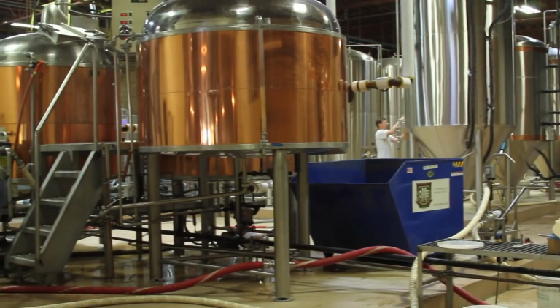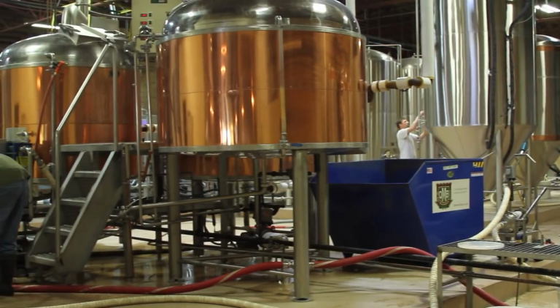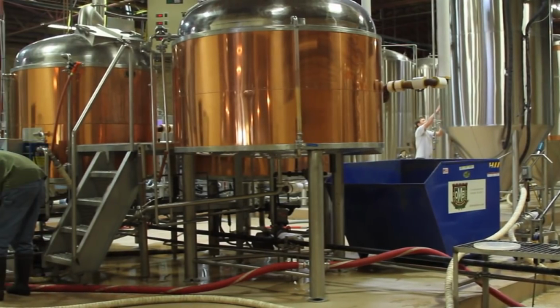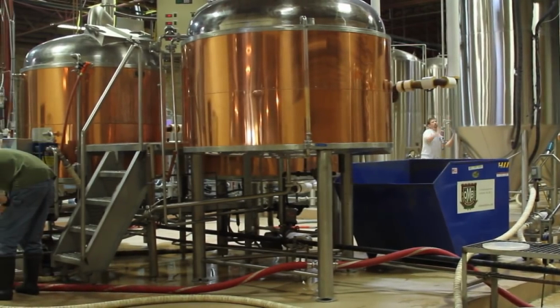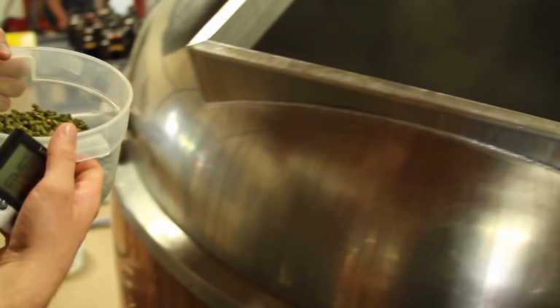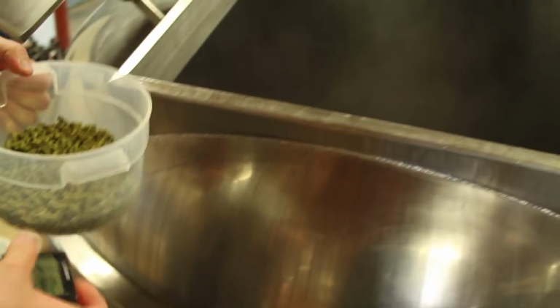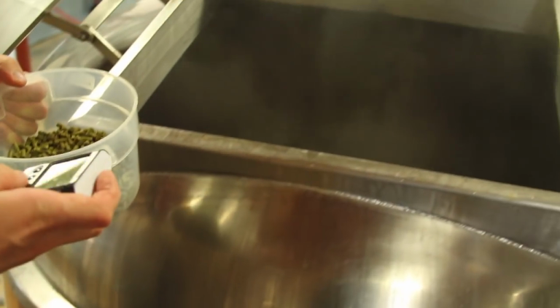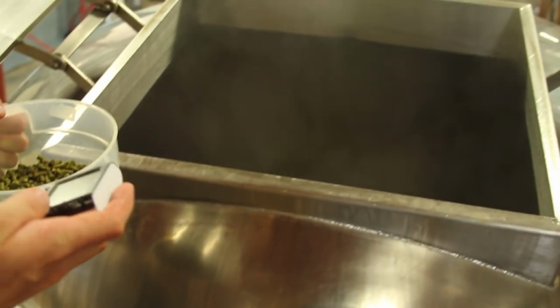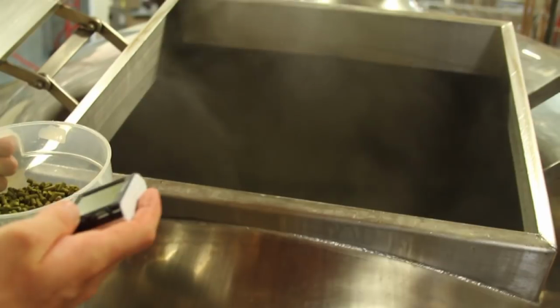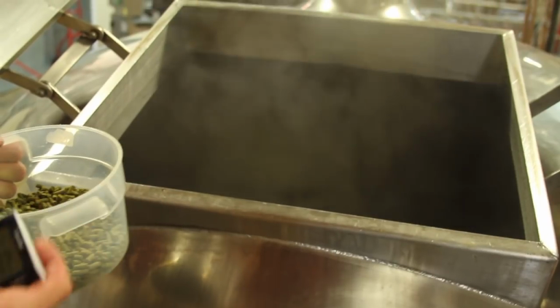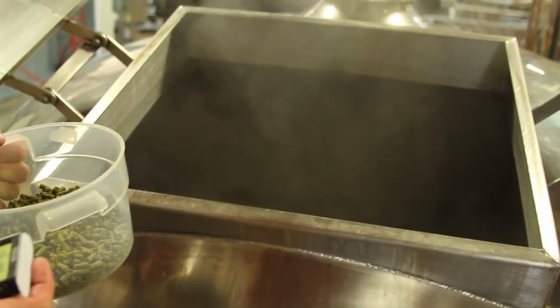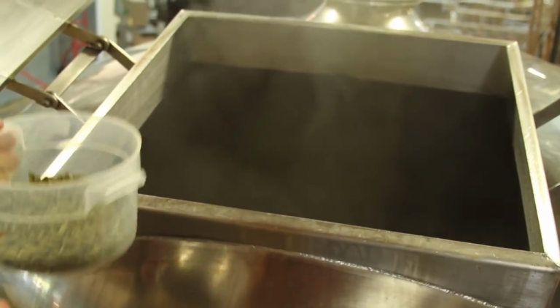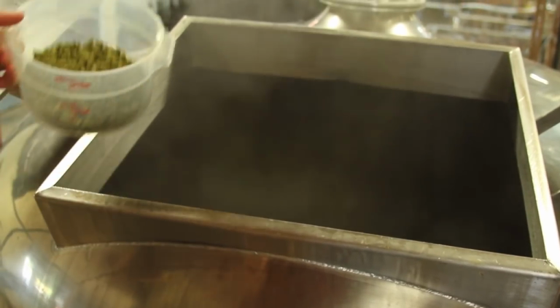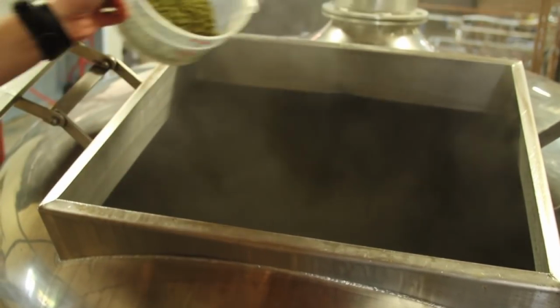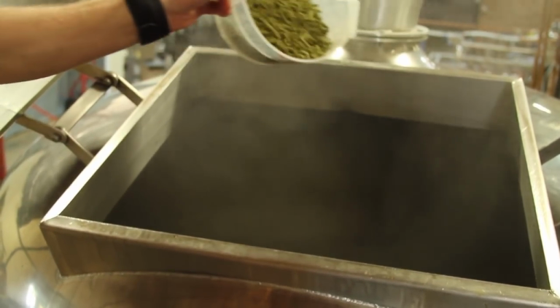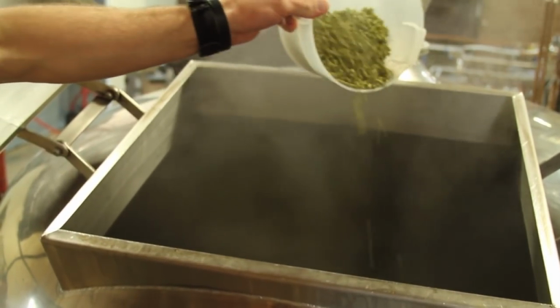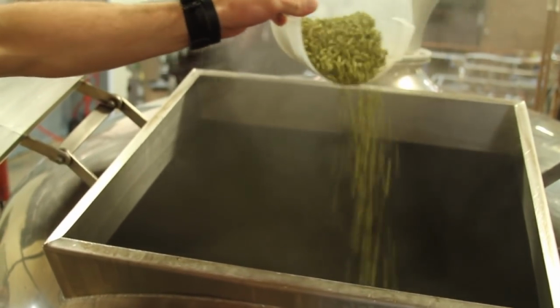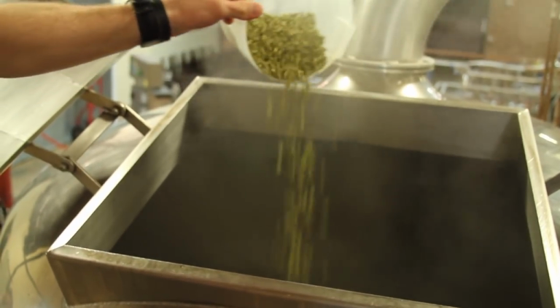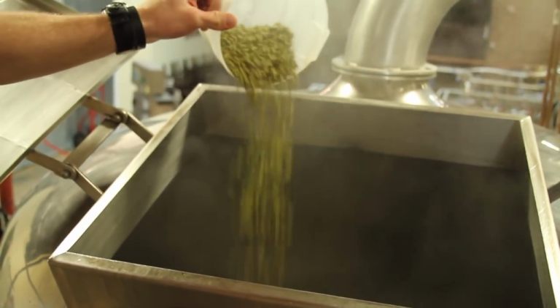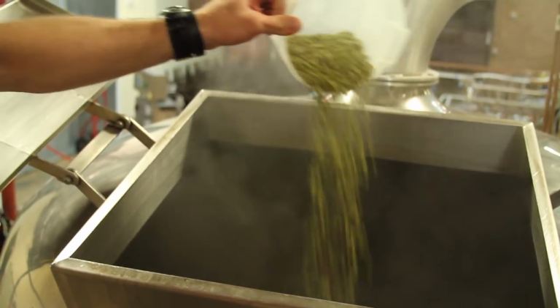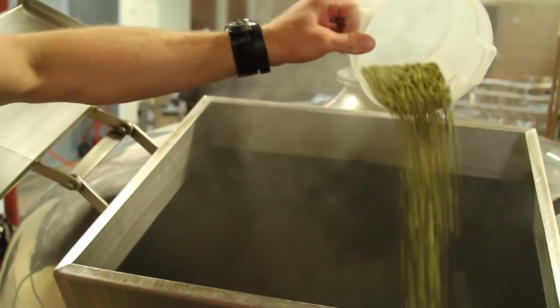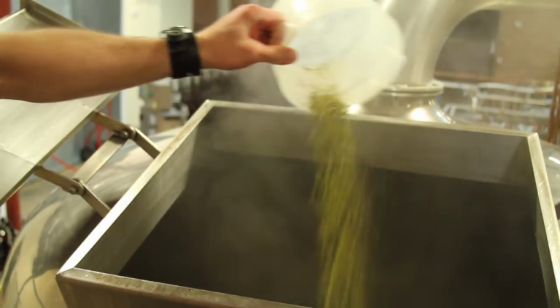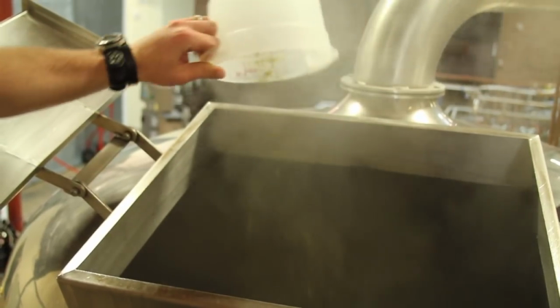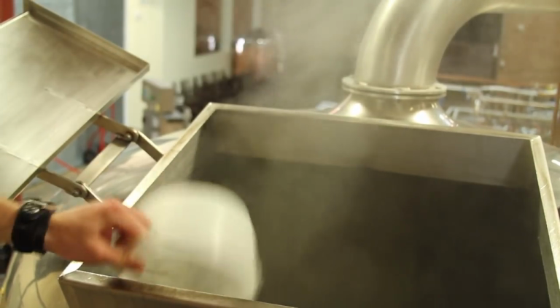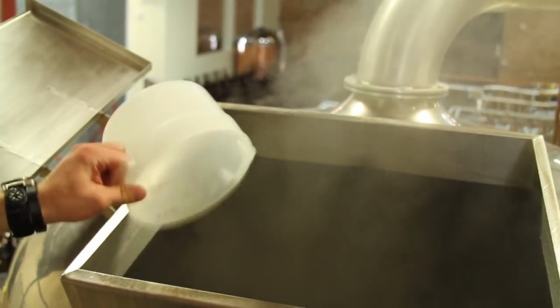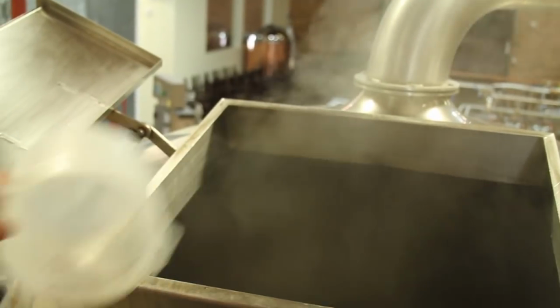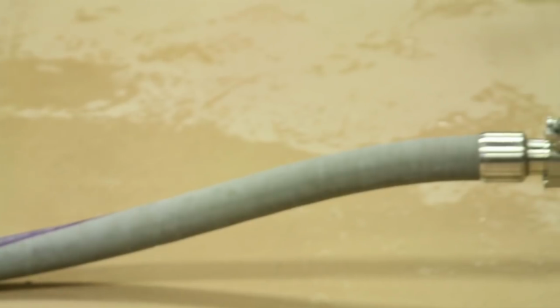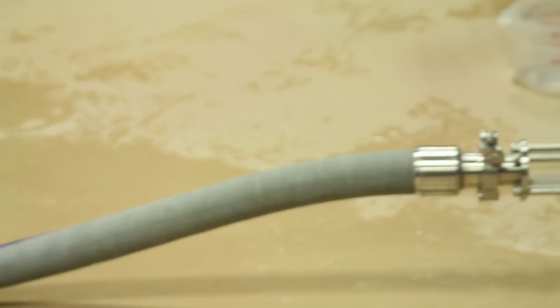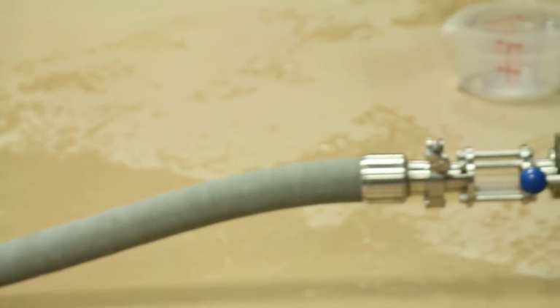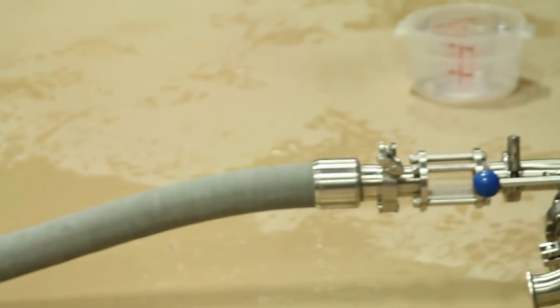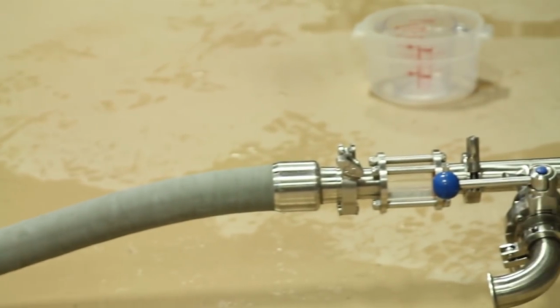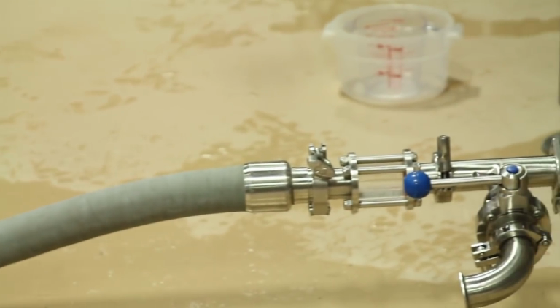In the kettle we bring it up to a boil. We boil it for about an hour and a half. At the beginning of the boil we add our bittering hops, and with about five minutes left in the boil we add our aroma hops.